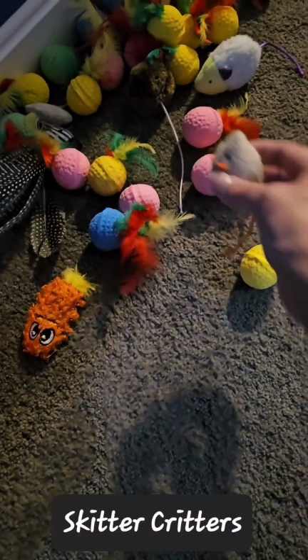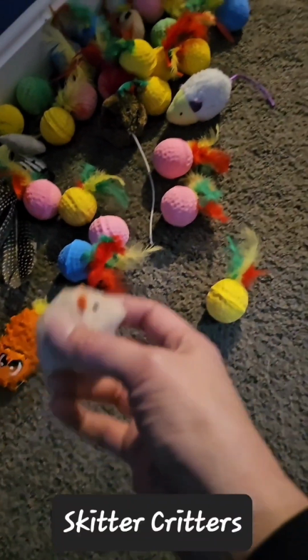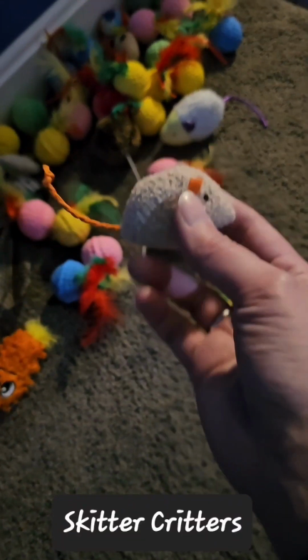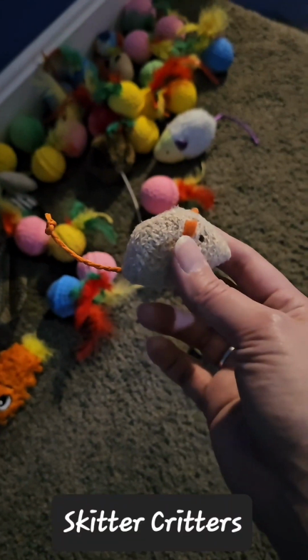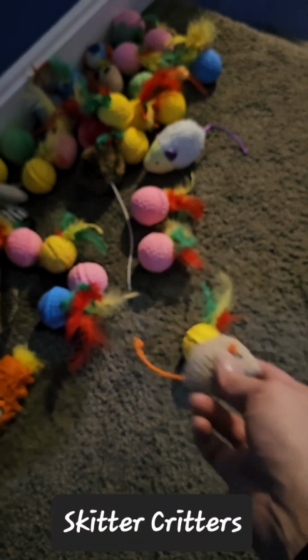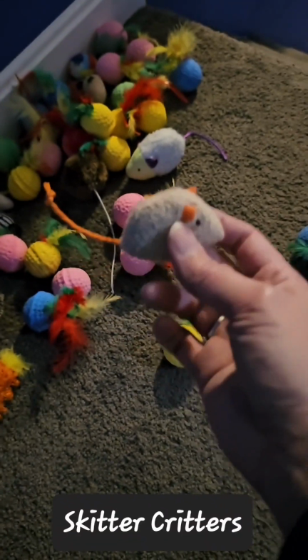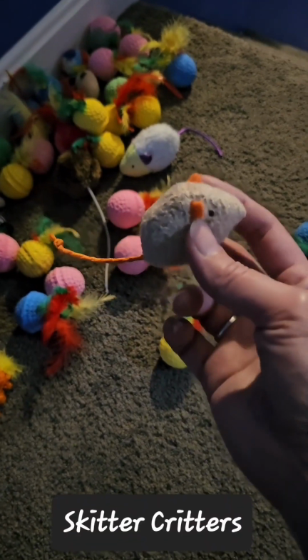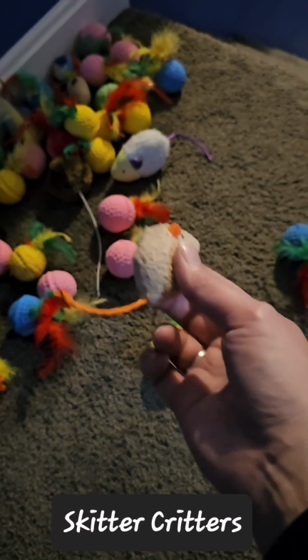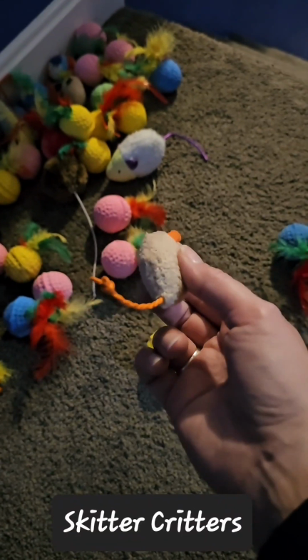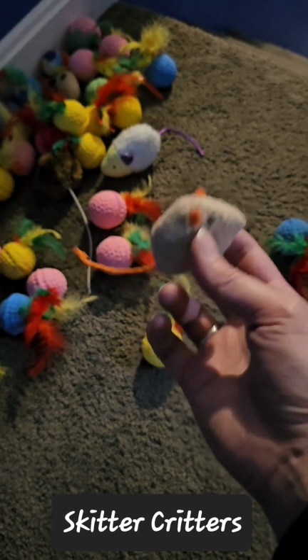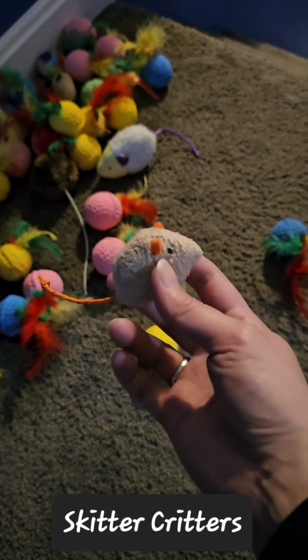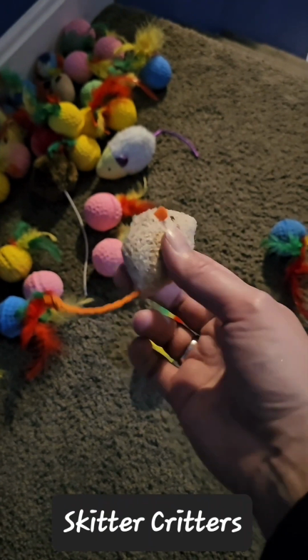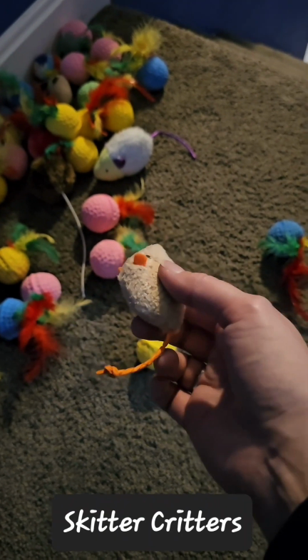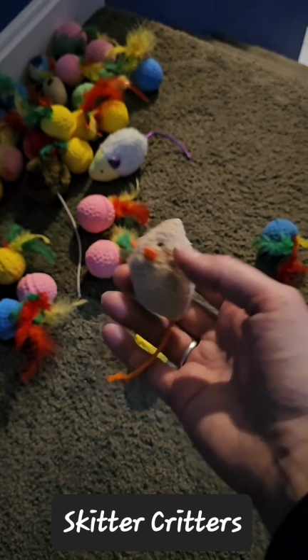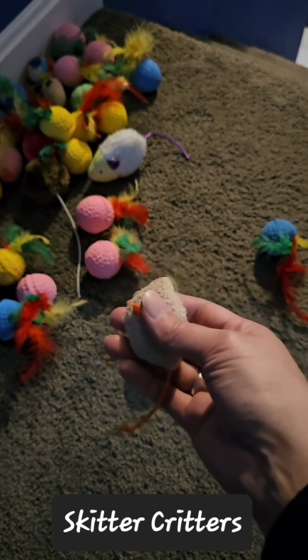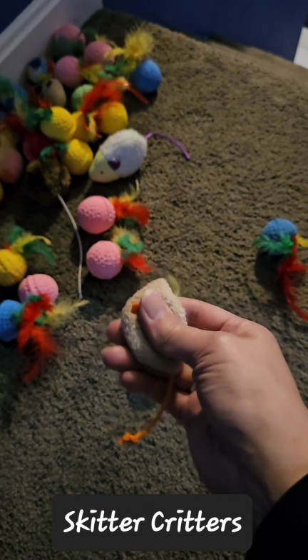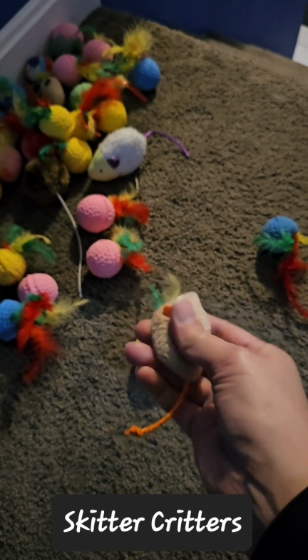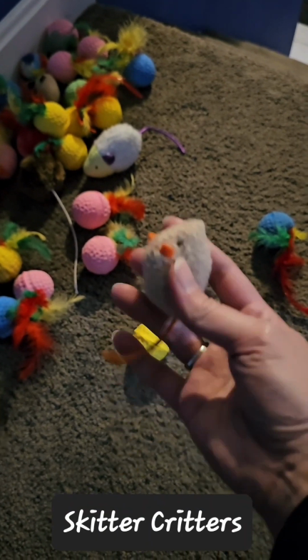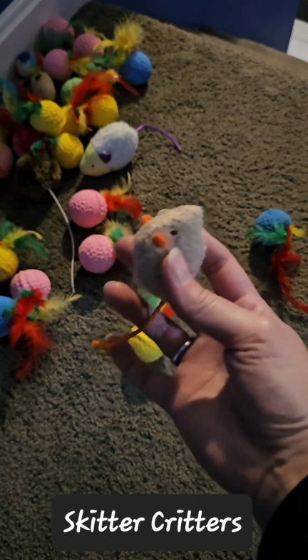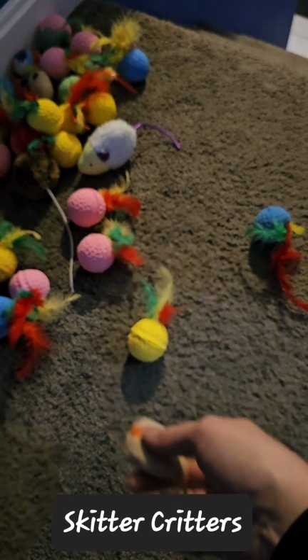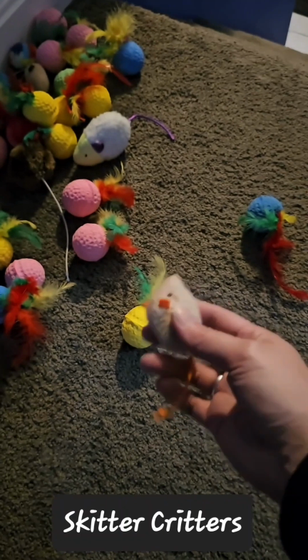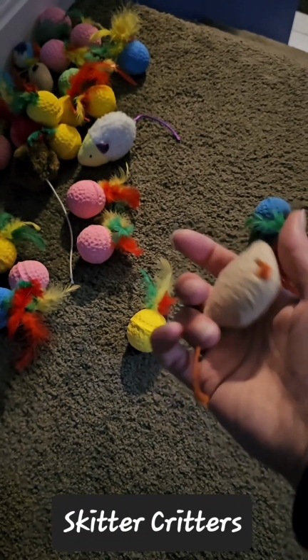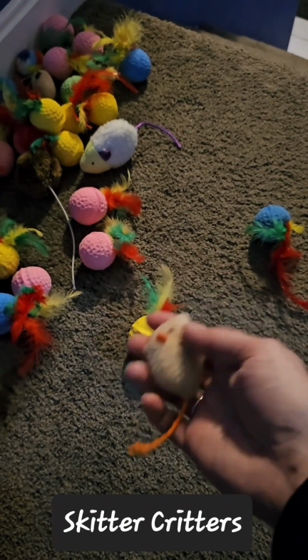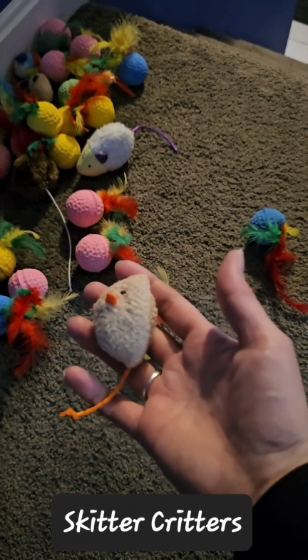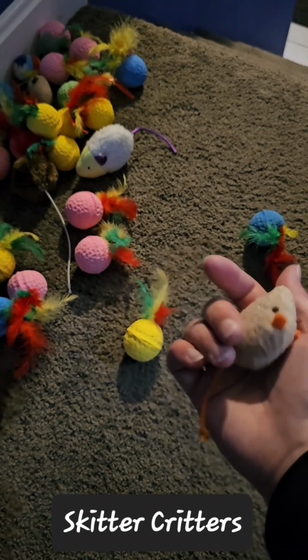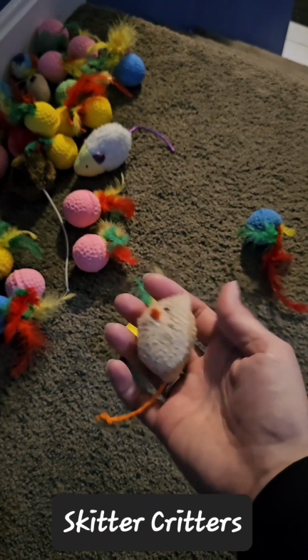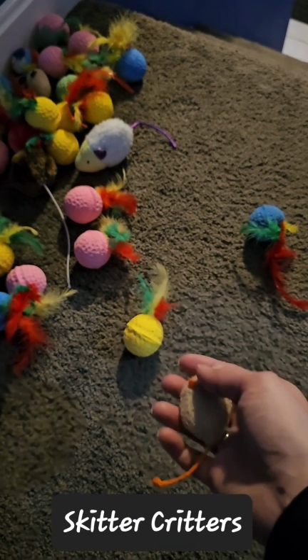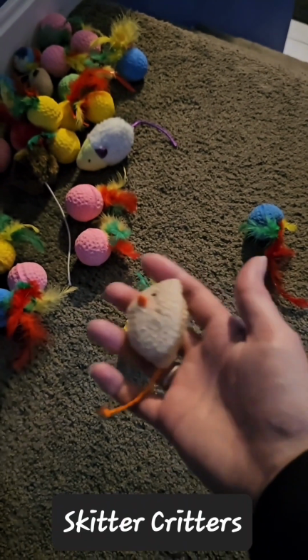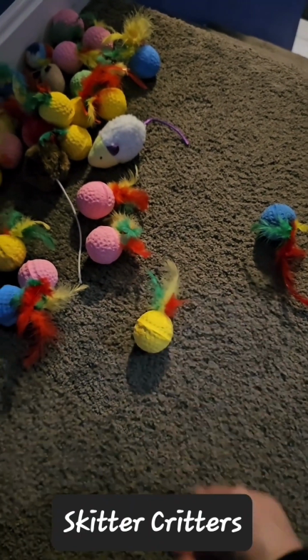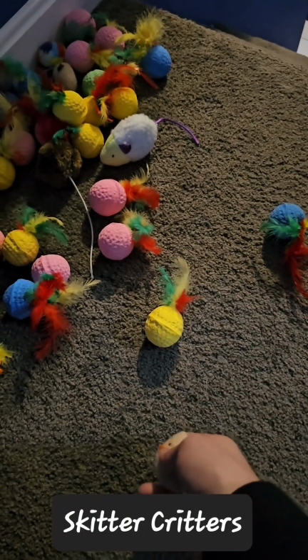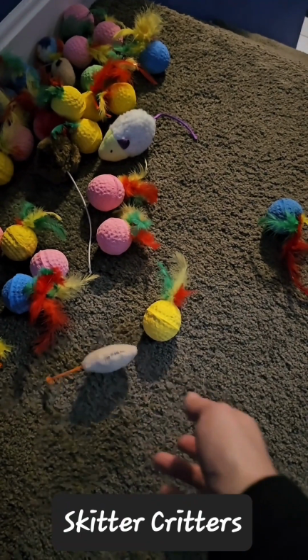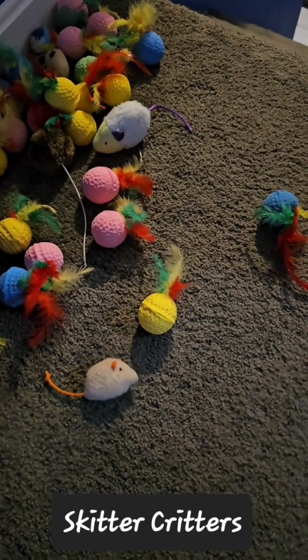Same thing with skitter critters. These are very inexpensive to get in a large quantity and nice and squishy so if you step on it, it doesn't hurt. The way they're designed makes it easy for them to bop around — they enjoy that very much.